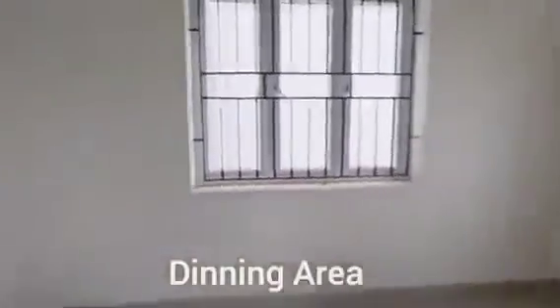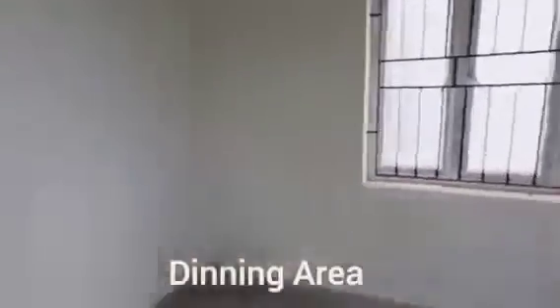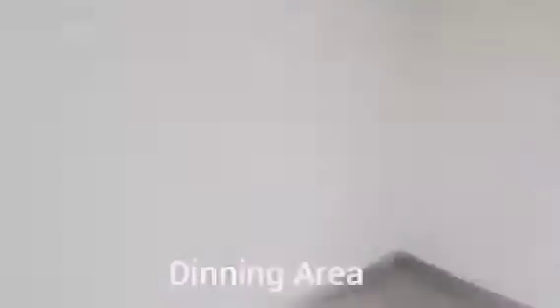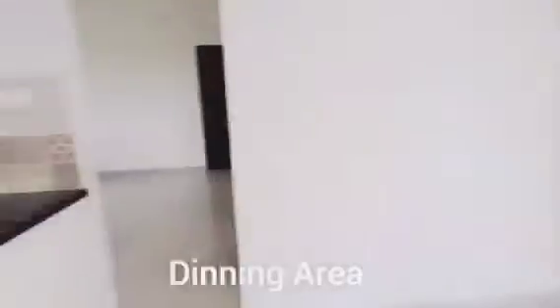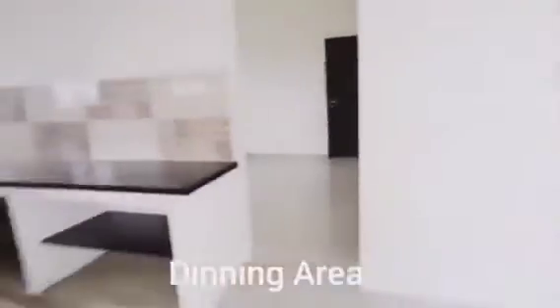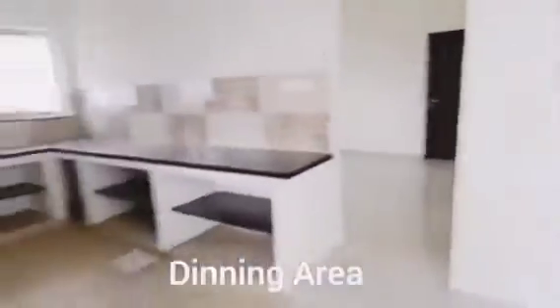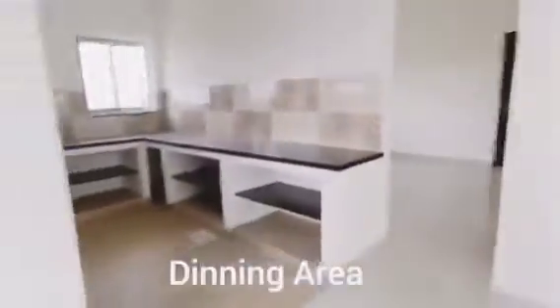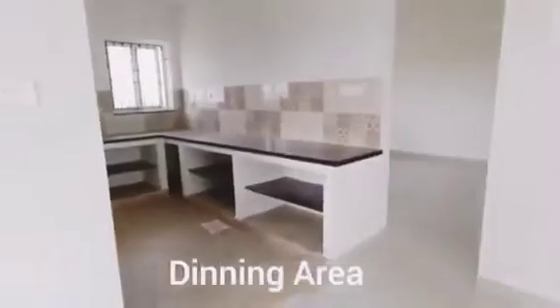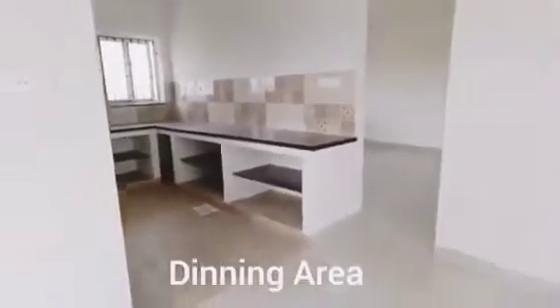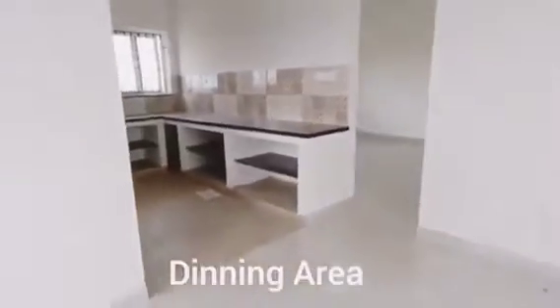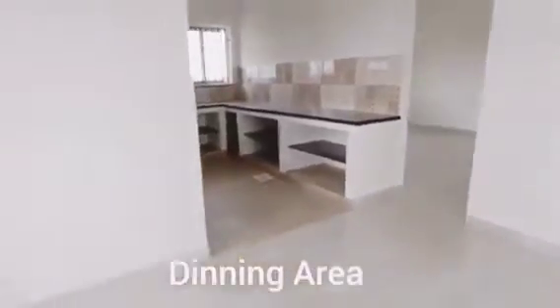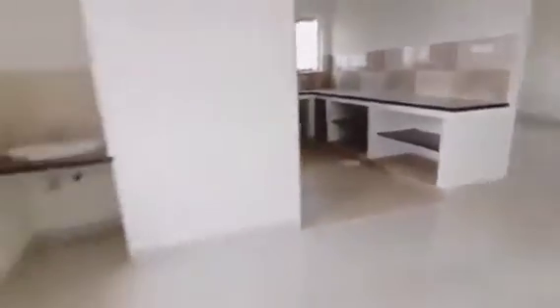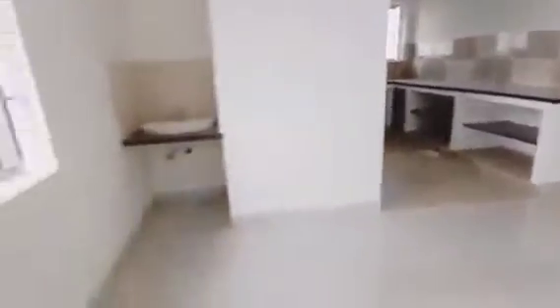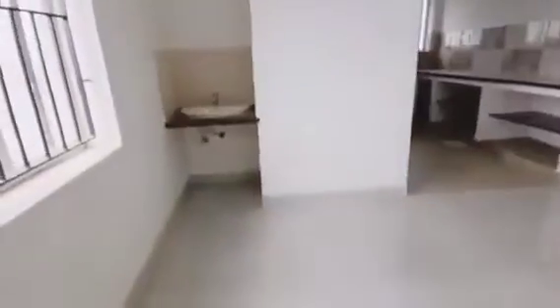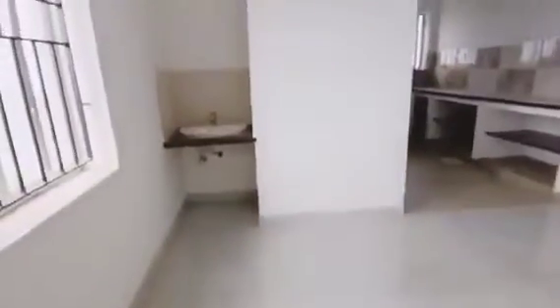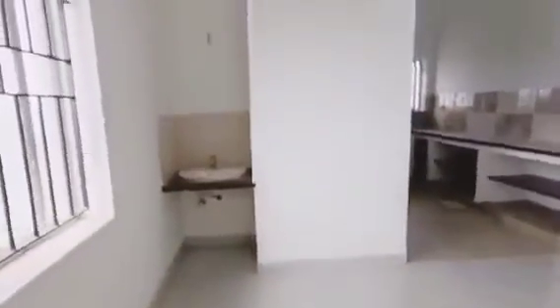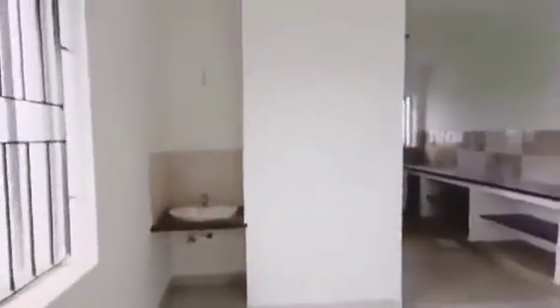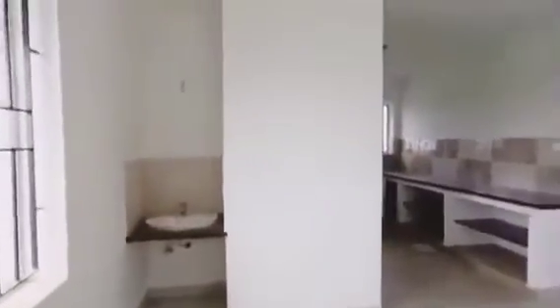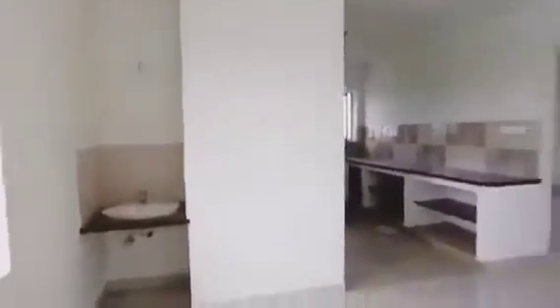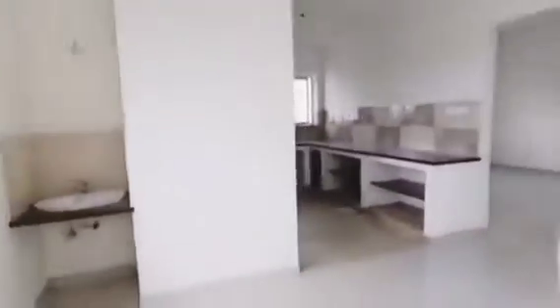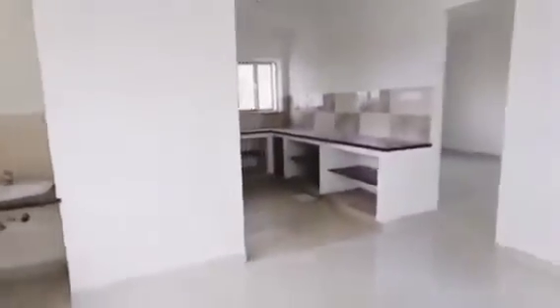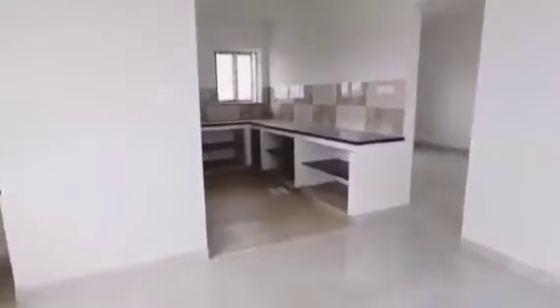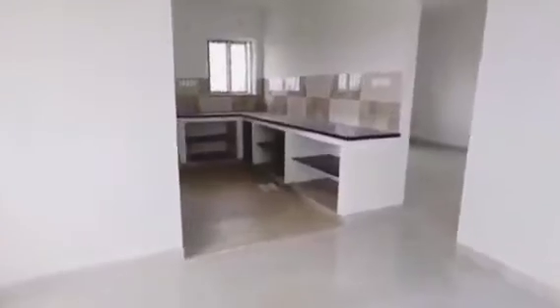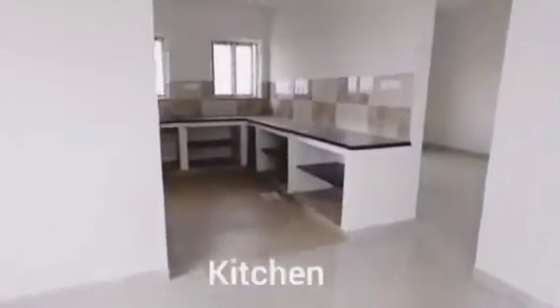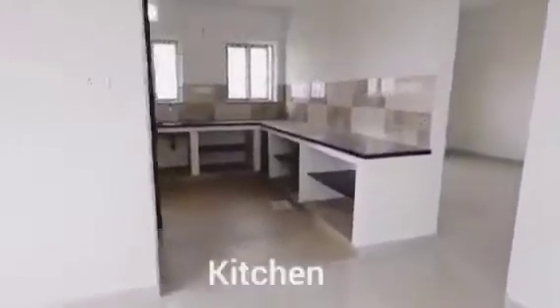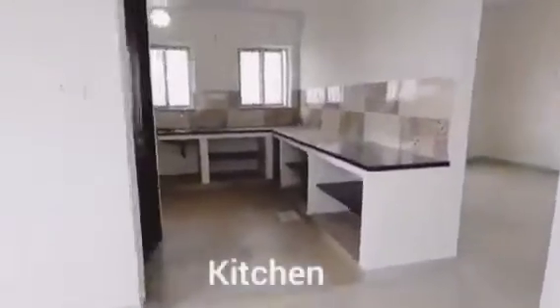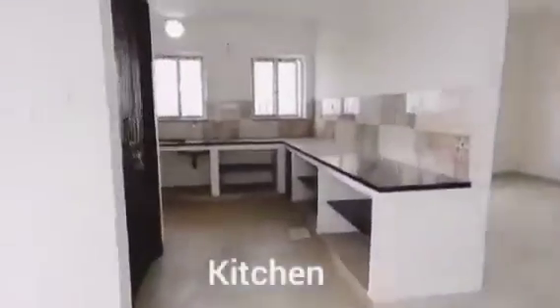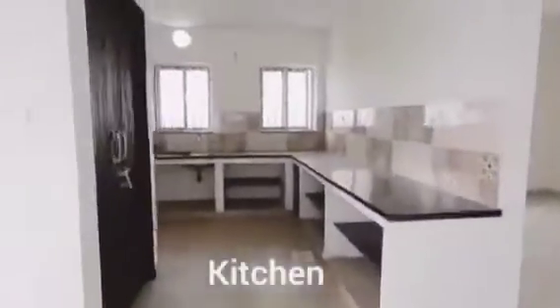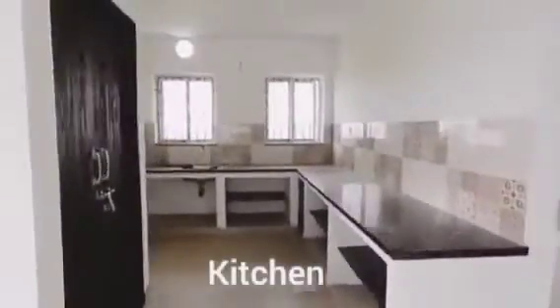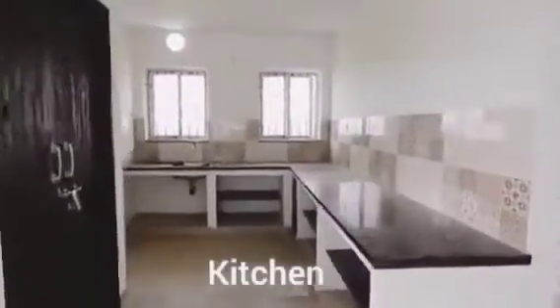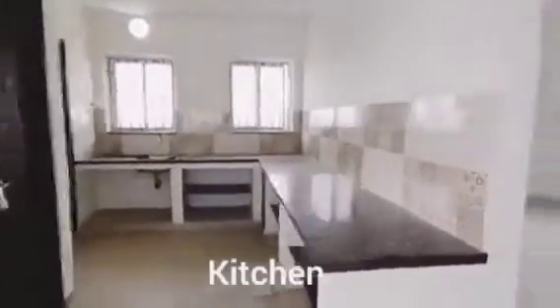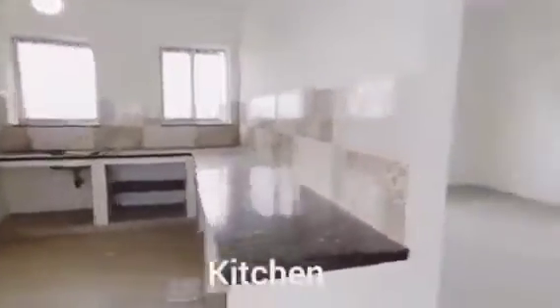This is a luxurious villa. This is the dining space. I am going to show you a beautiful construction. I am going to show you a 100% quality material.